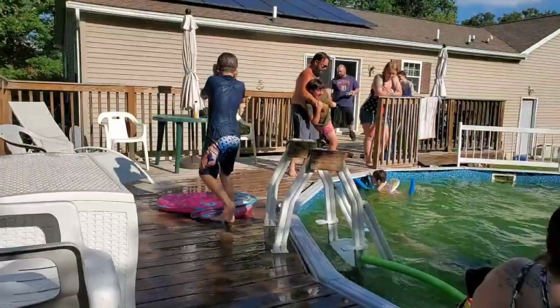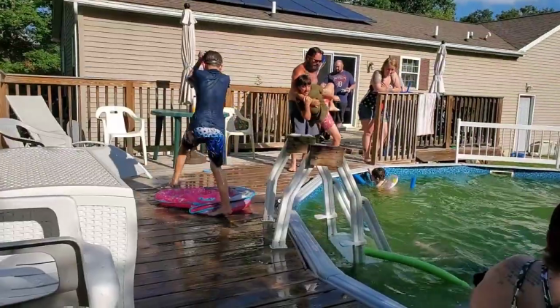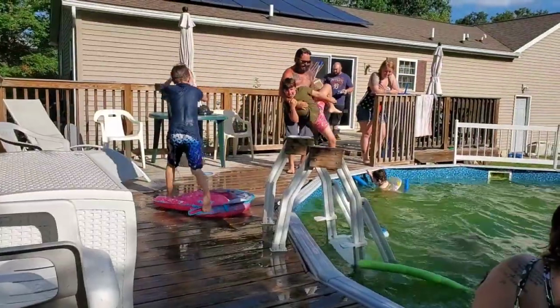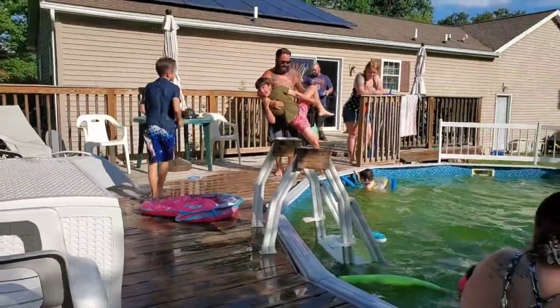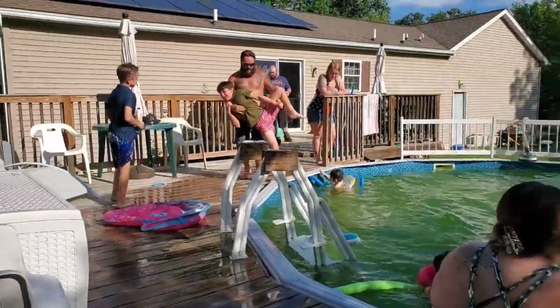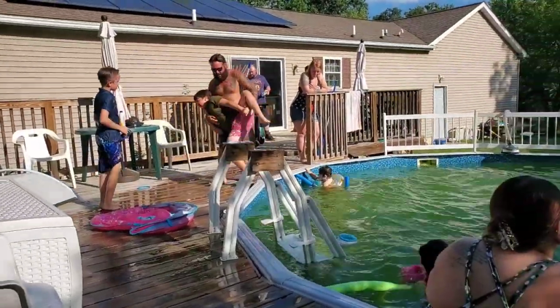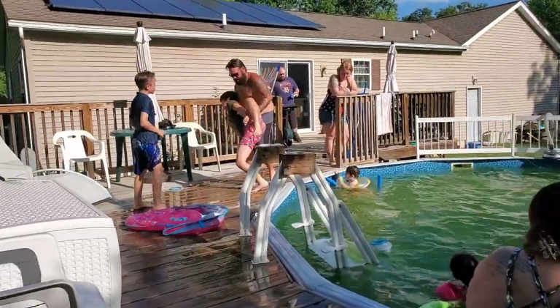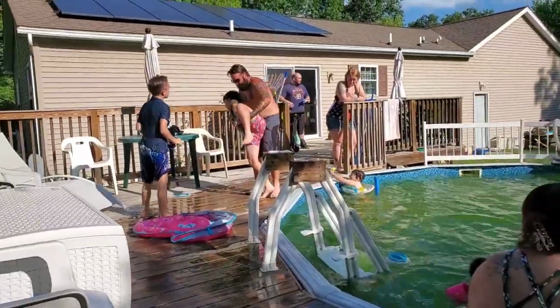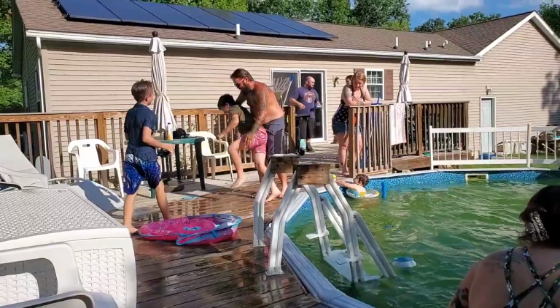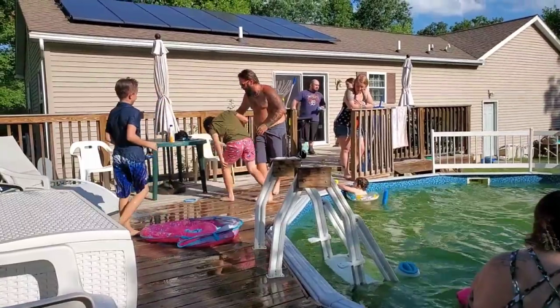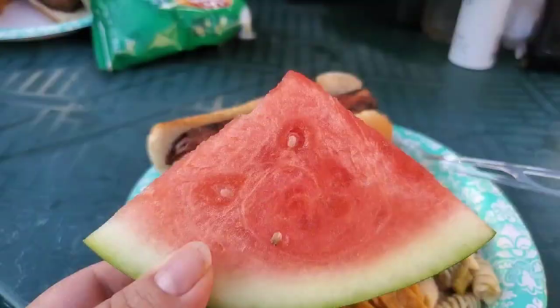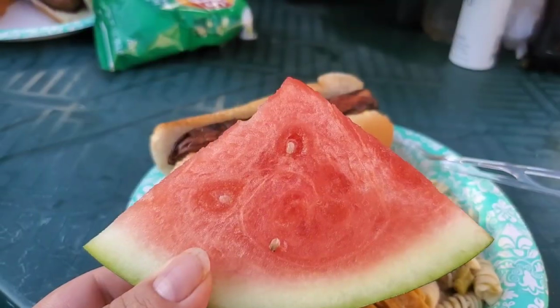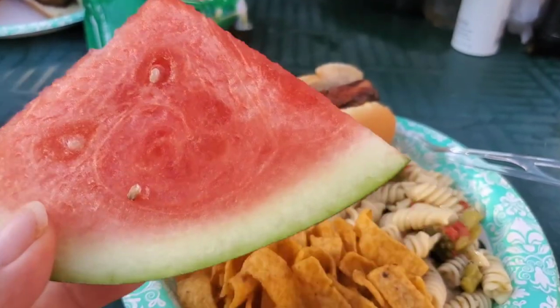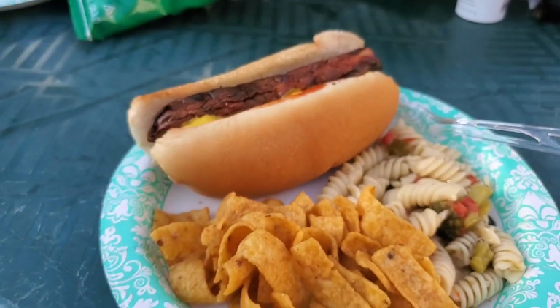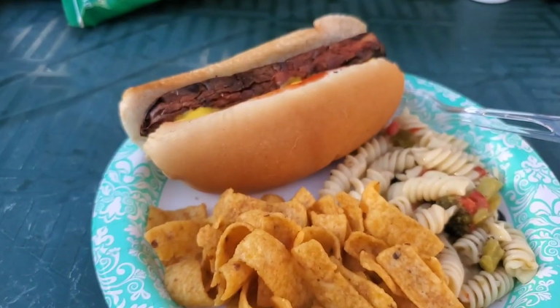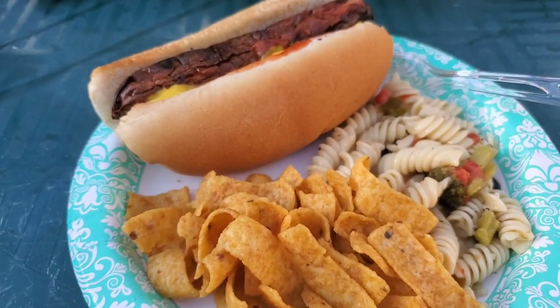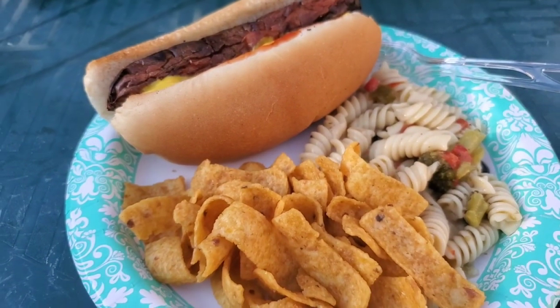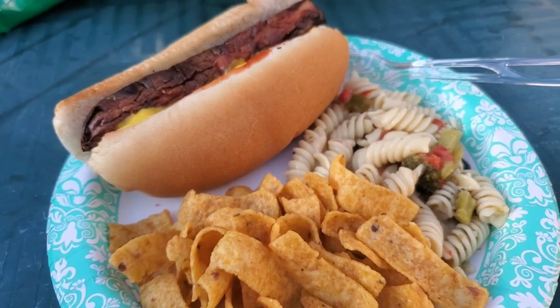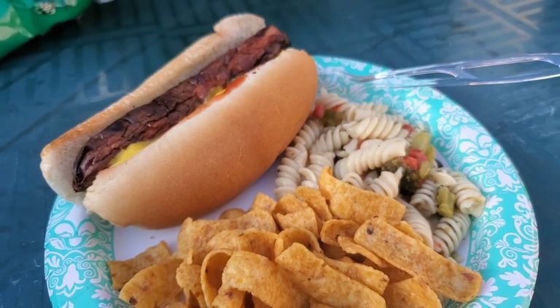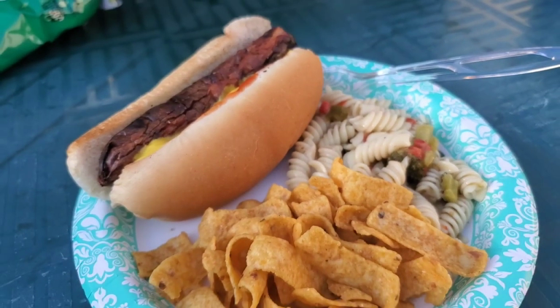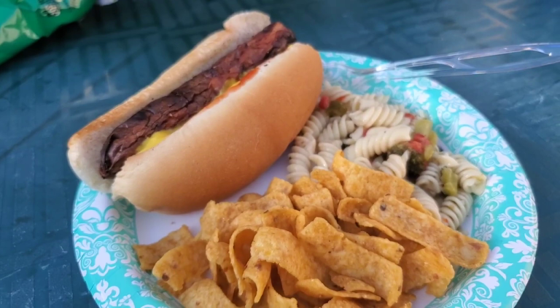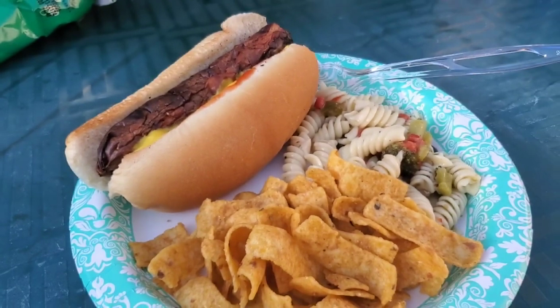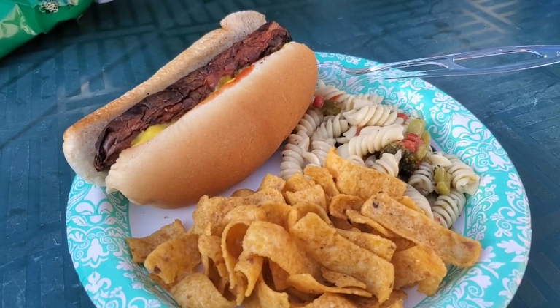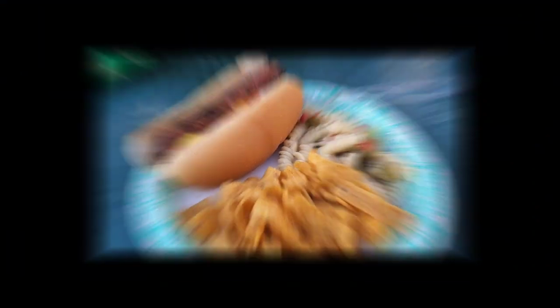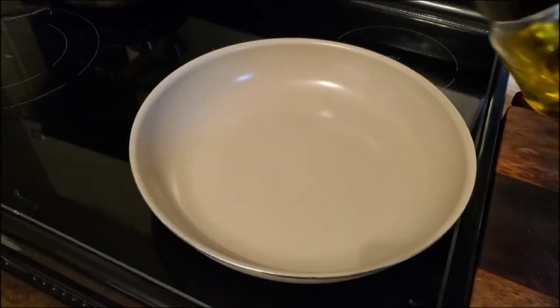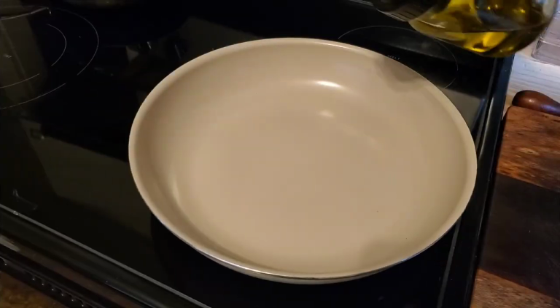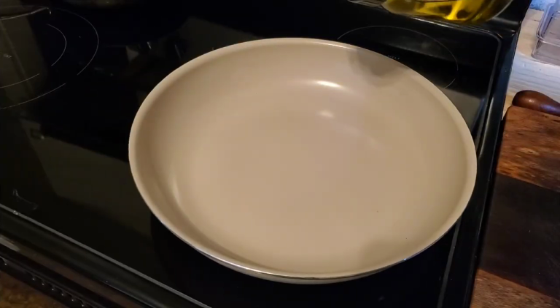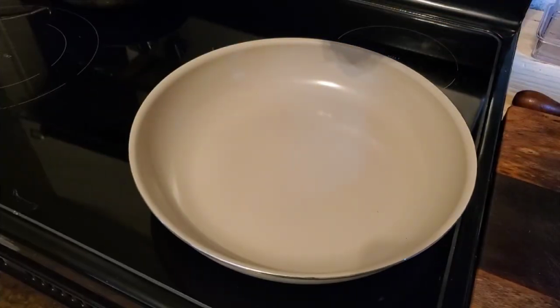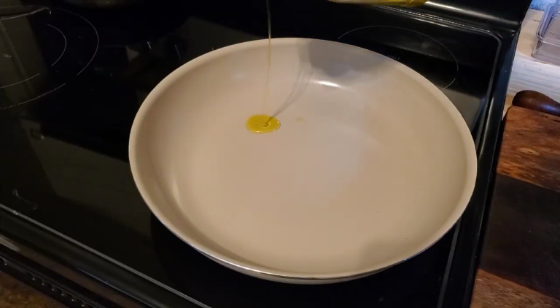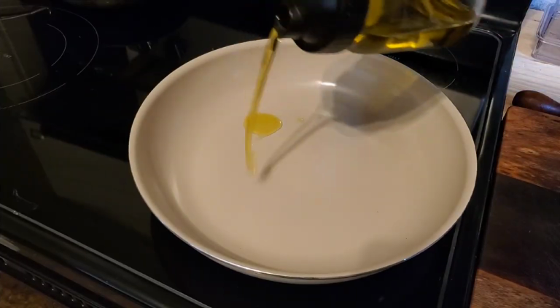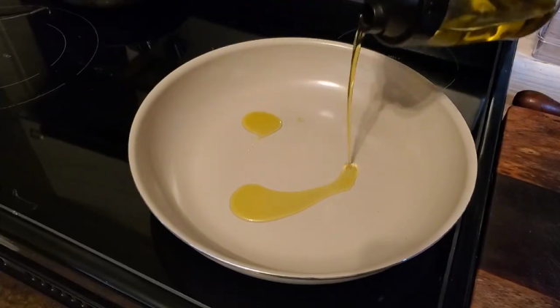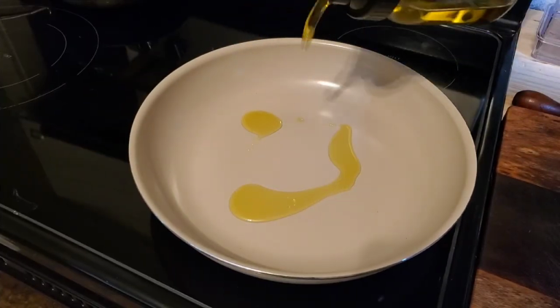This day was Labor Day and we decided pretty last minute to get together to cook up some brats and hot dogs and swim. The next day we kept it pretty simple with some cooler weather coming in.